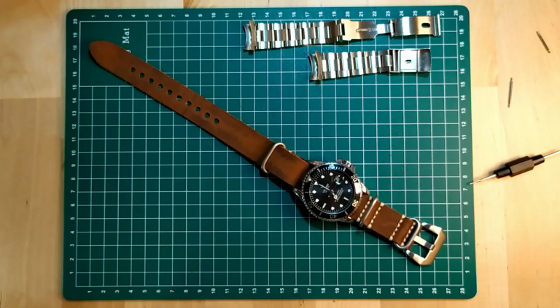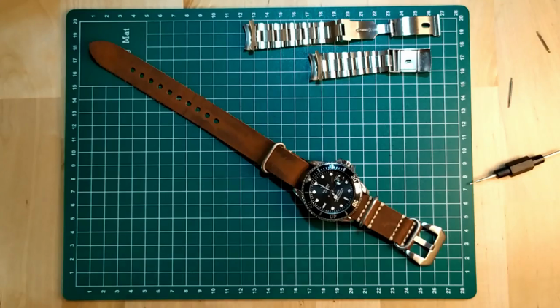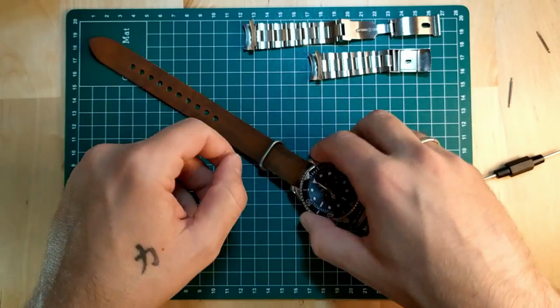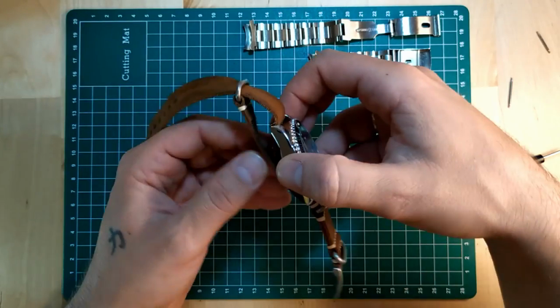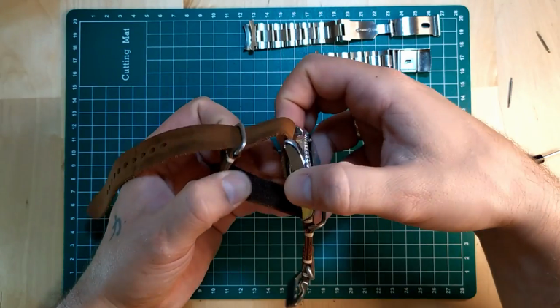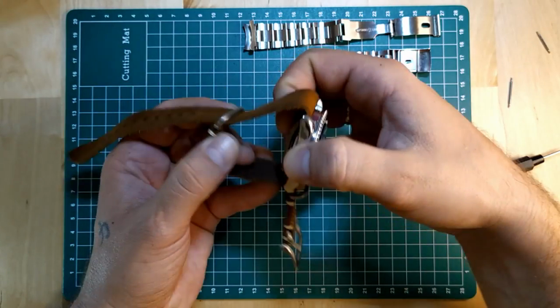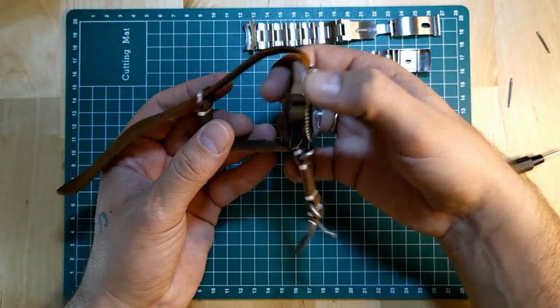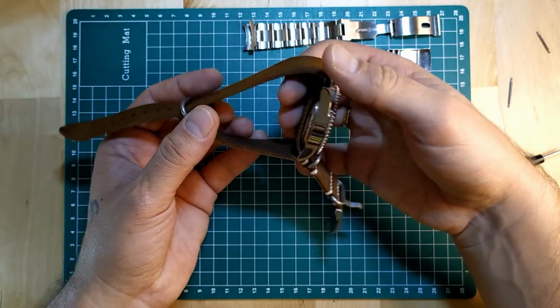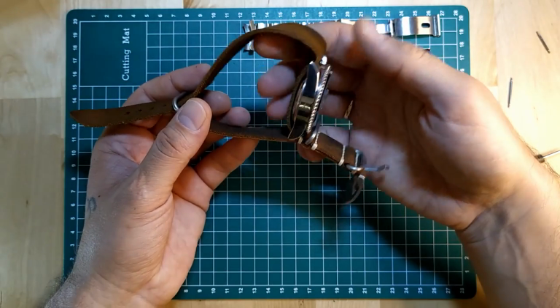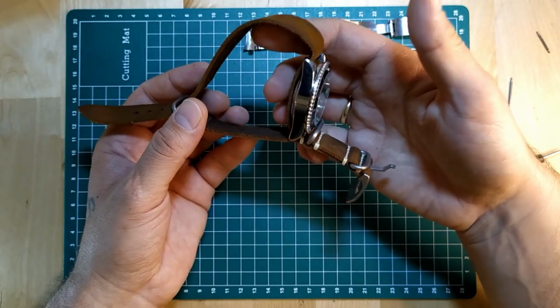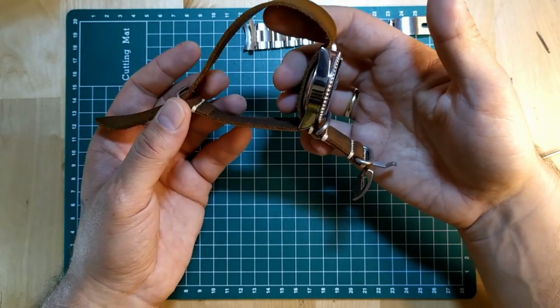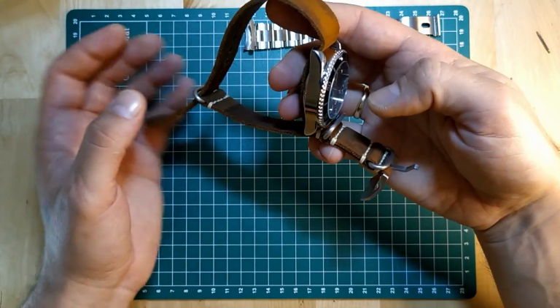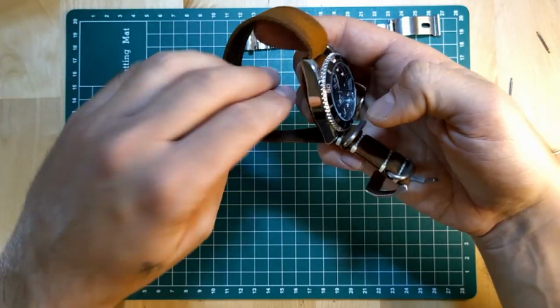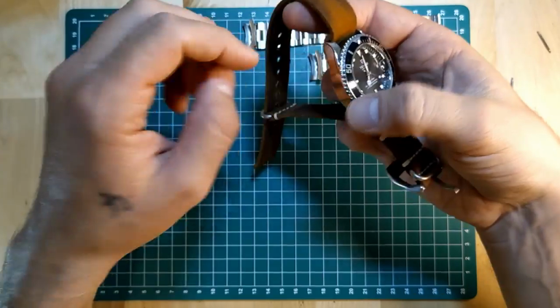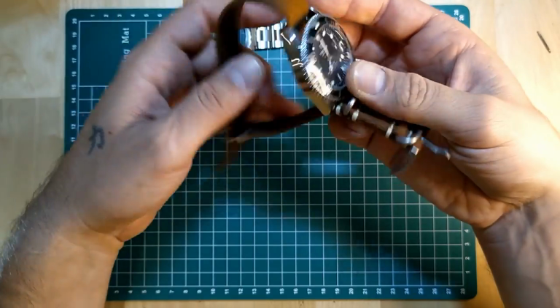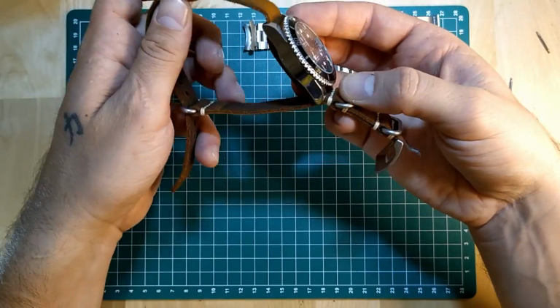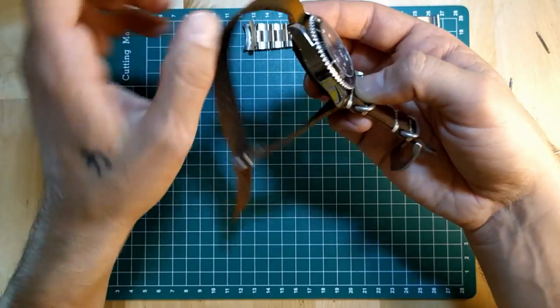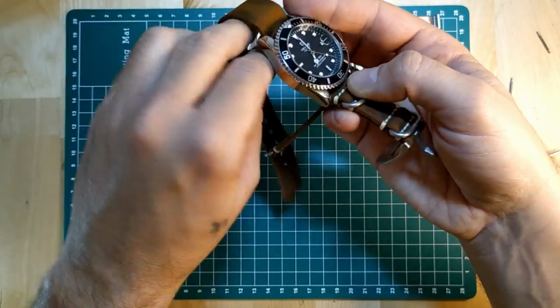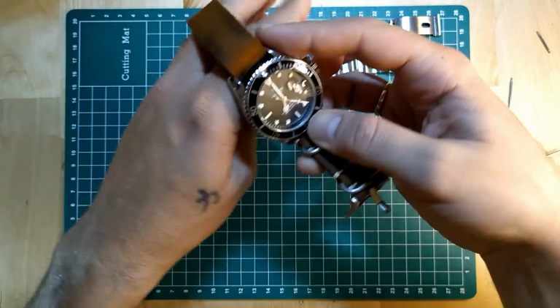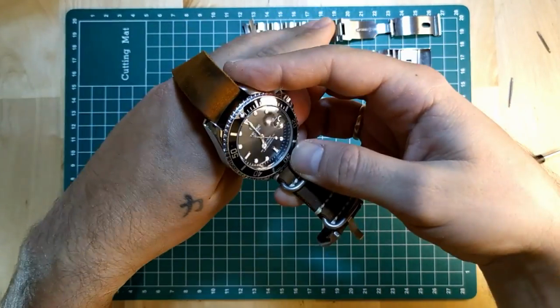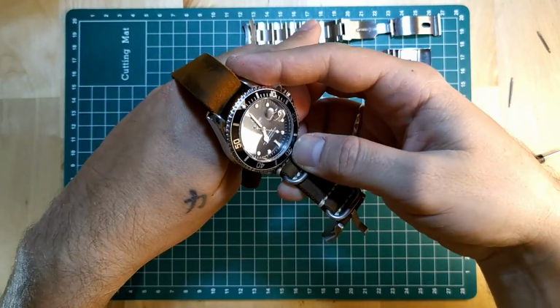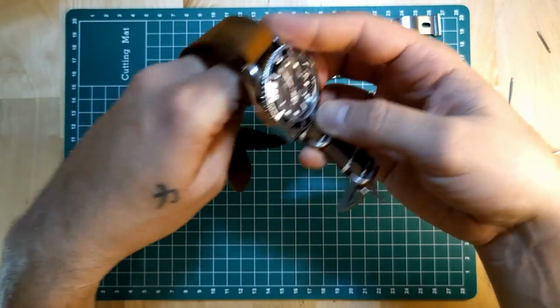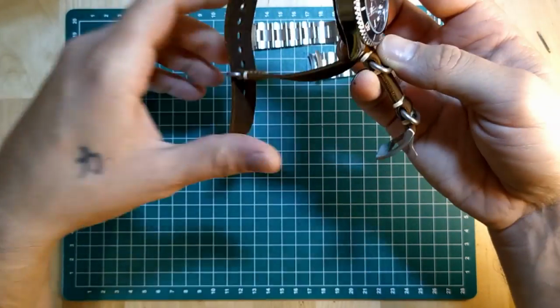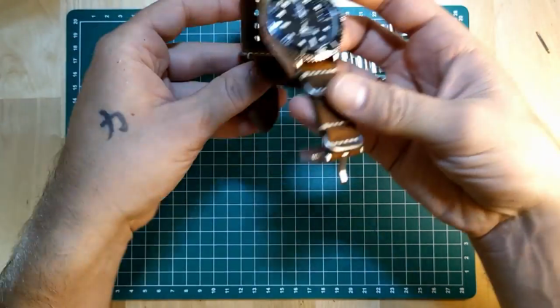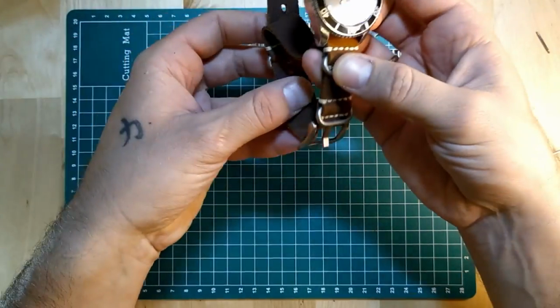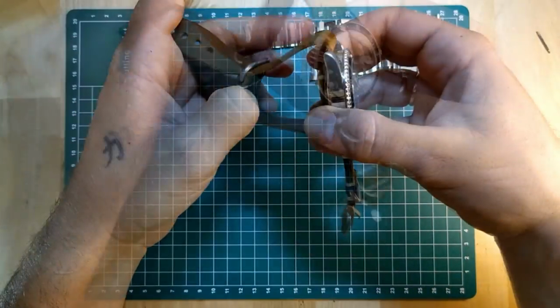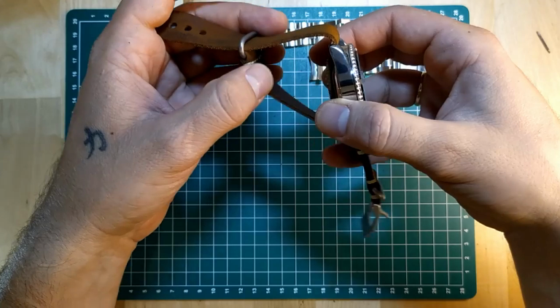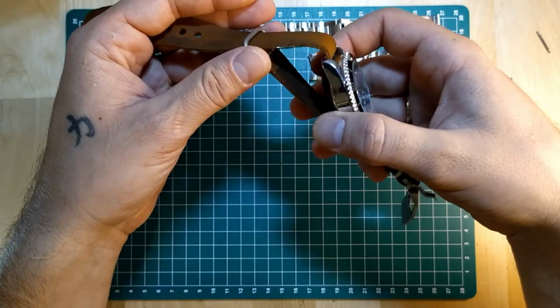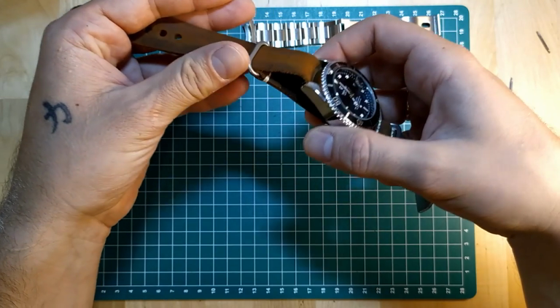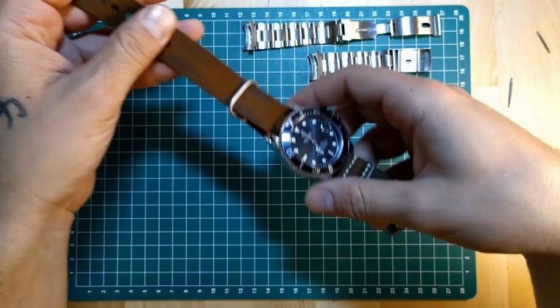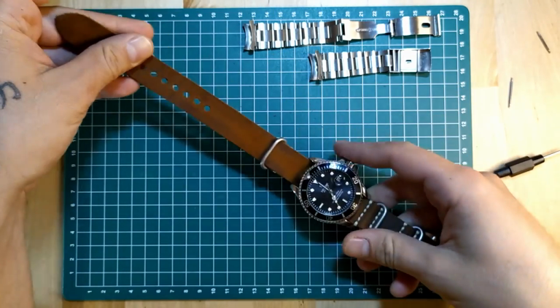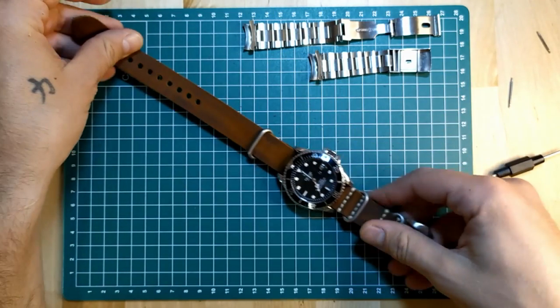And of course you can use the second method backwards, where you put your hand through here and close it — so basically I just showed you four methods, you got a bonus one.